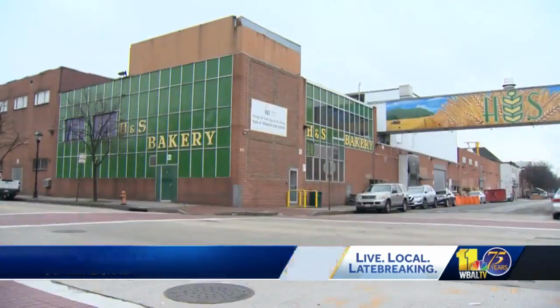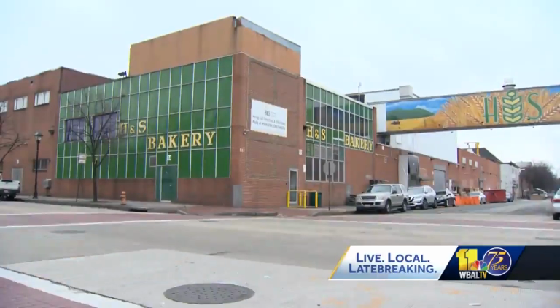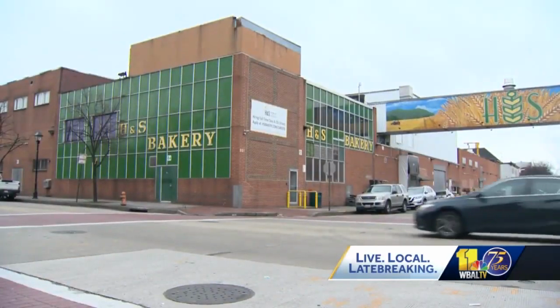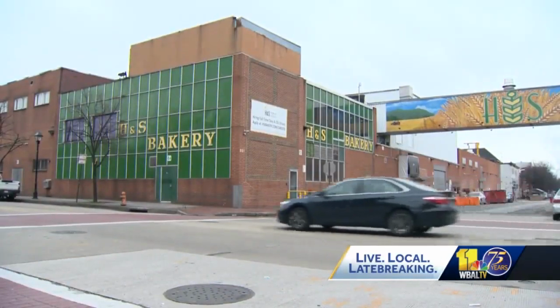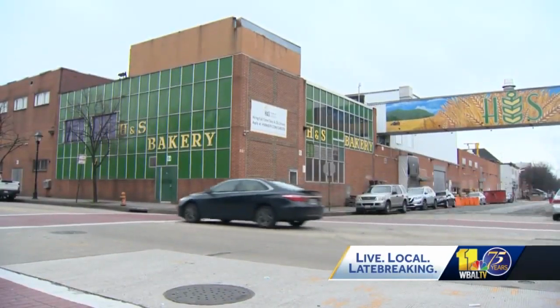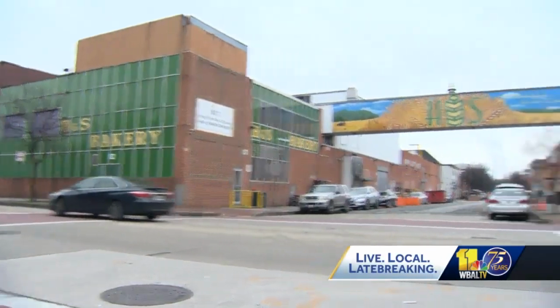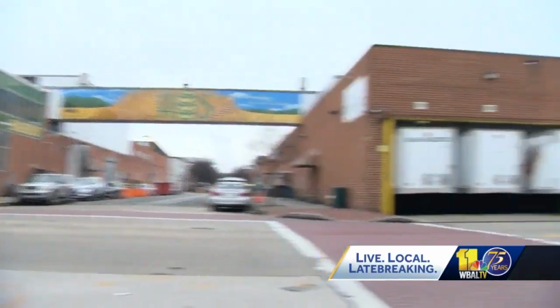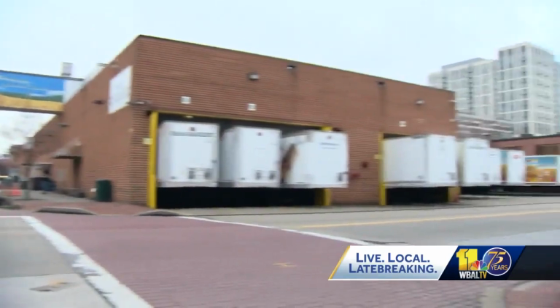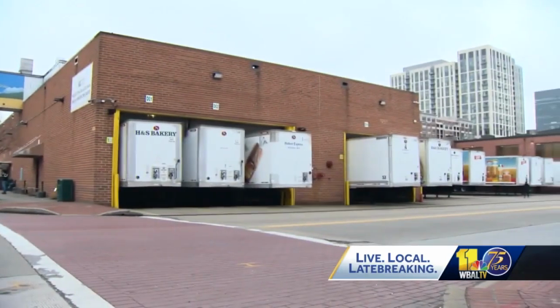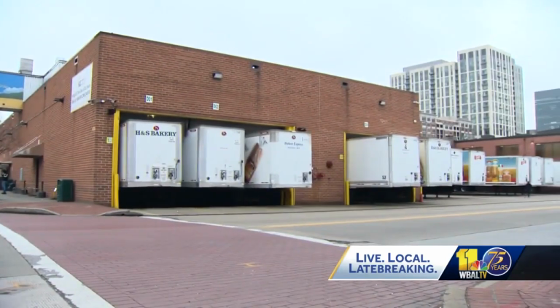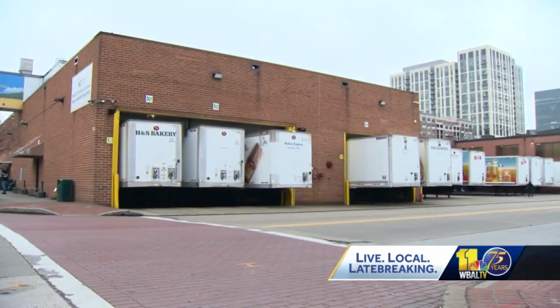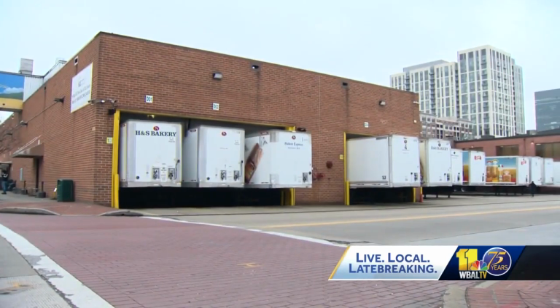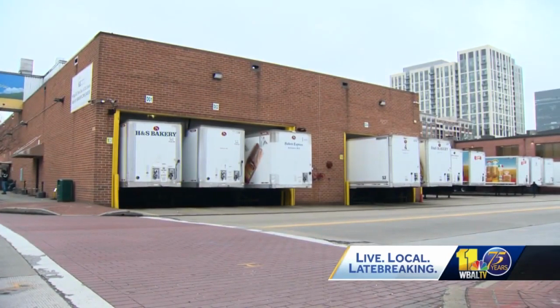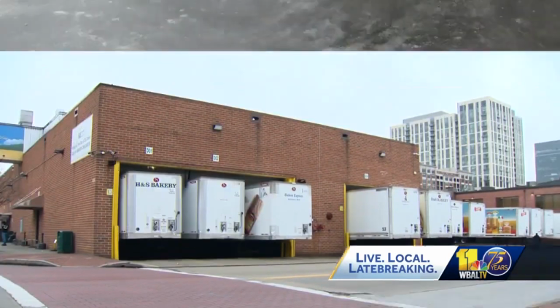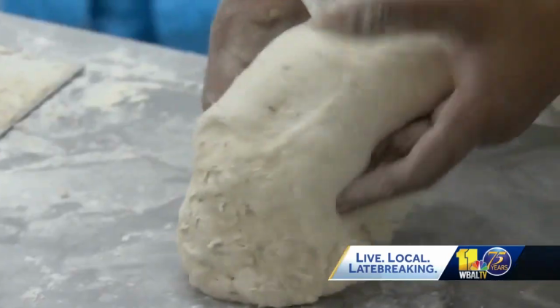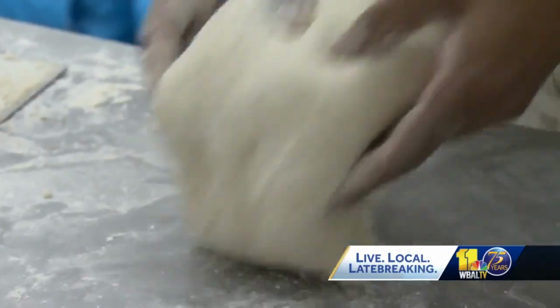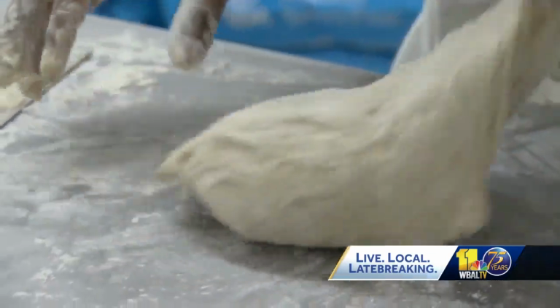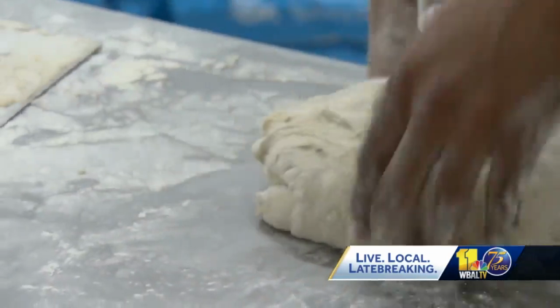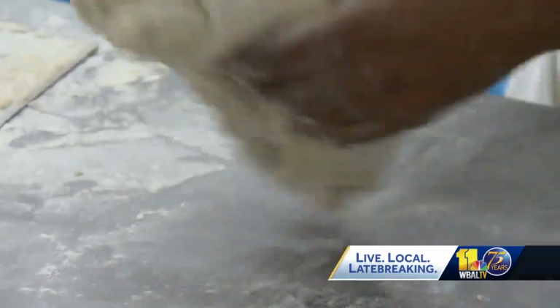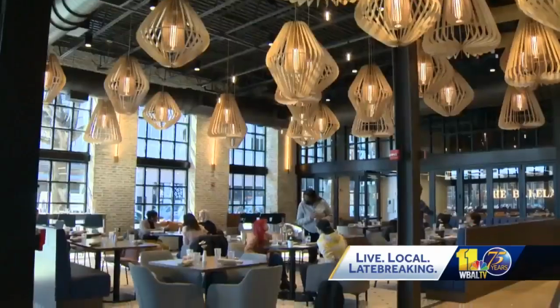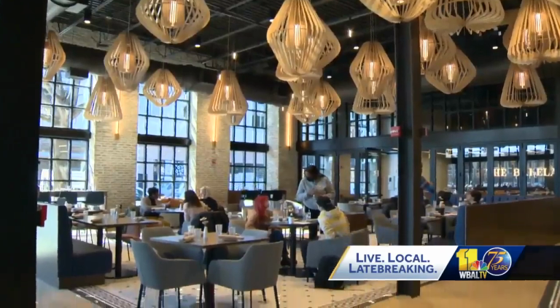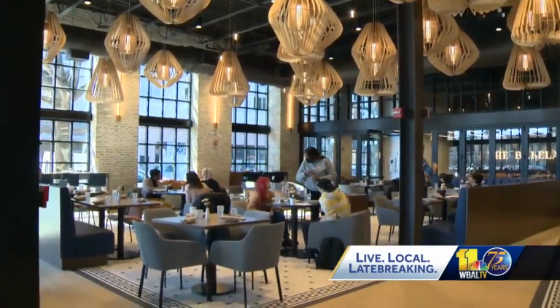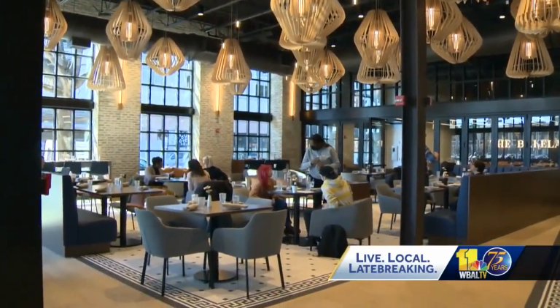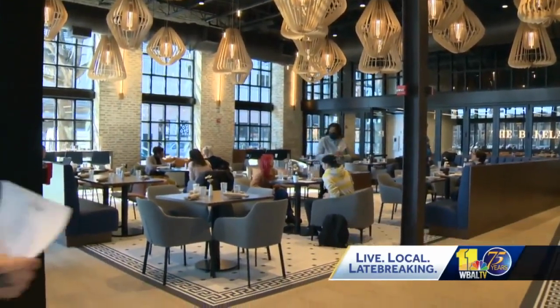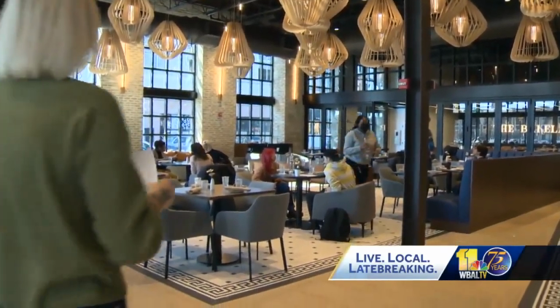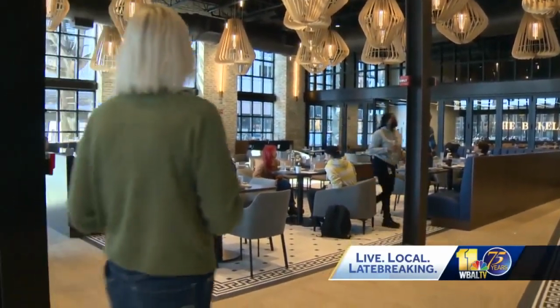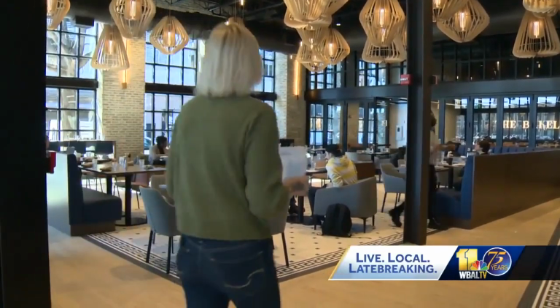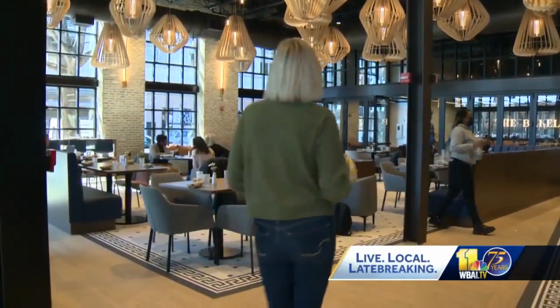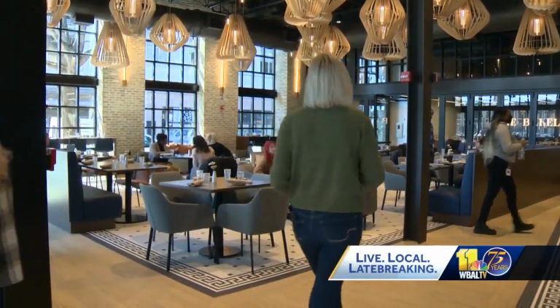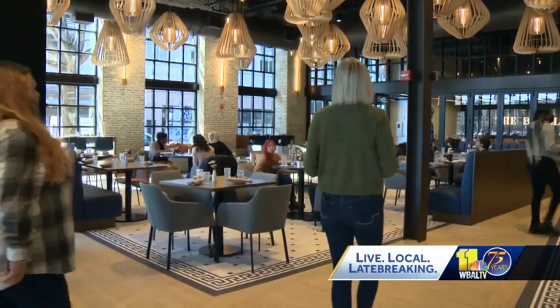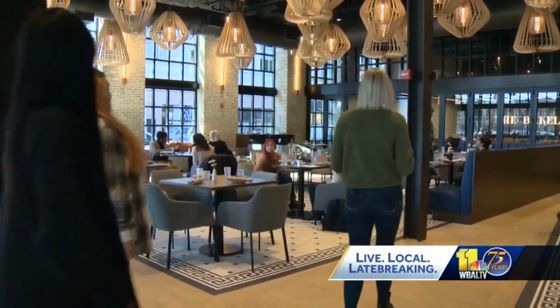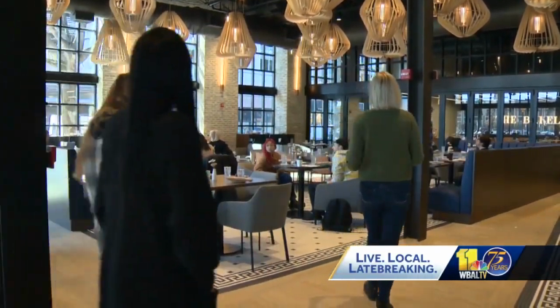H&S Bakery in Fells Point is hard to miss. Trucks lined up to deliver shipments and the smell of freshly baked bread fills the air. Now the local business is taking on a new adventure across the street in Harbor East.